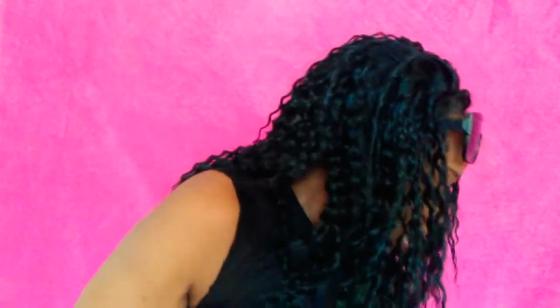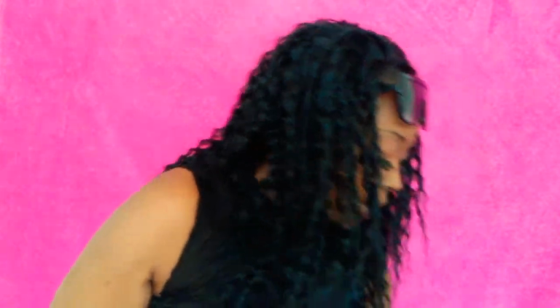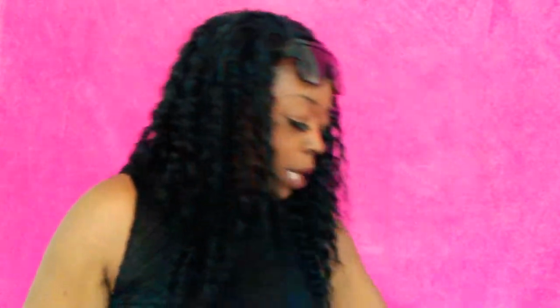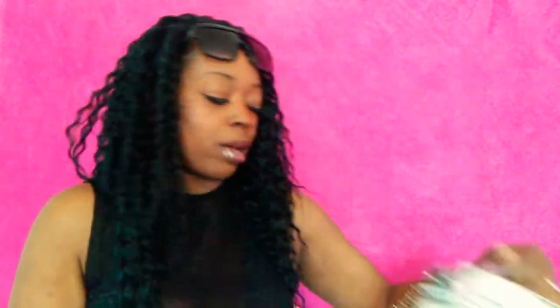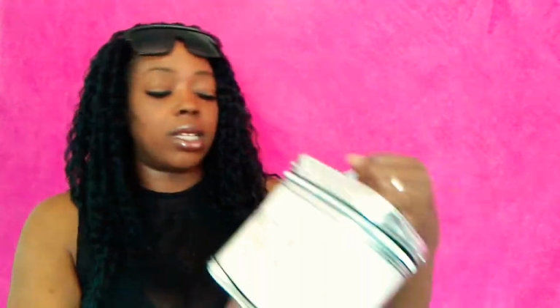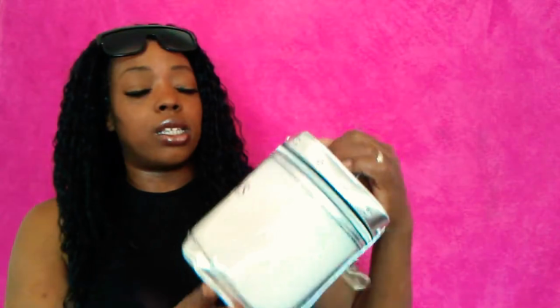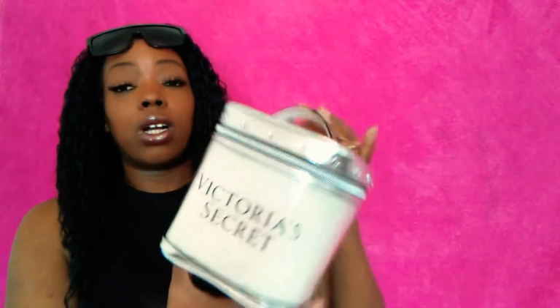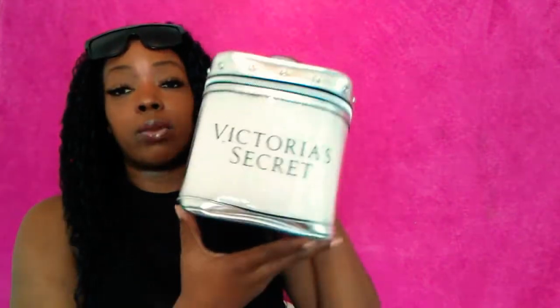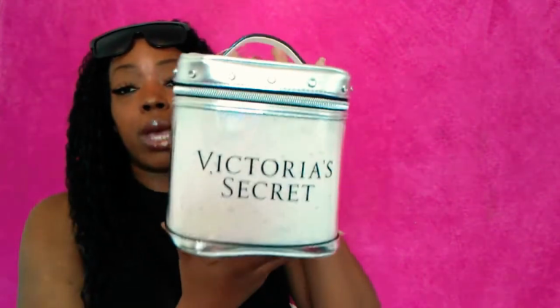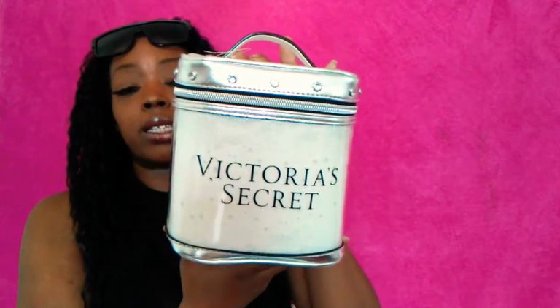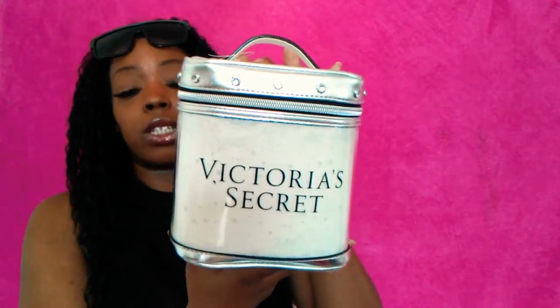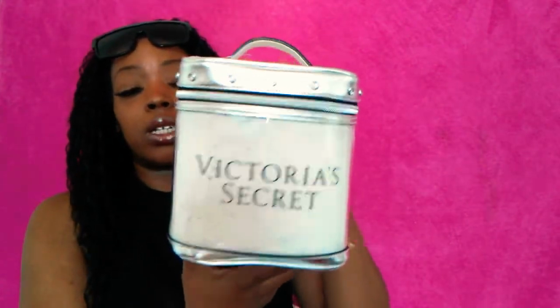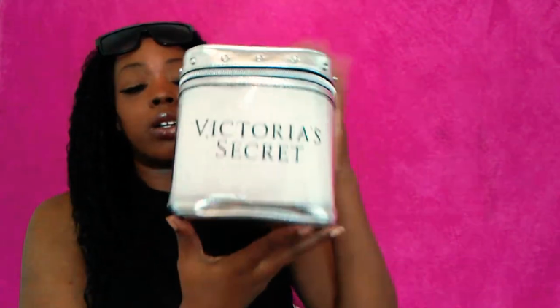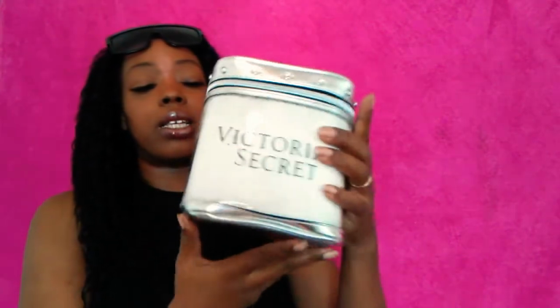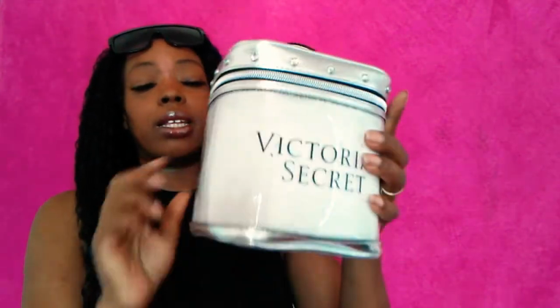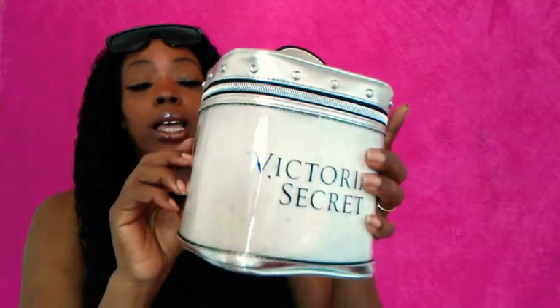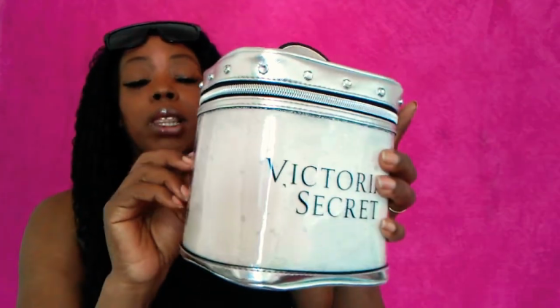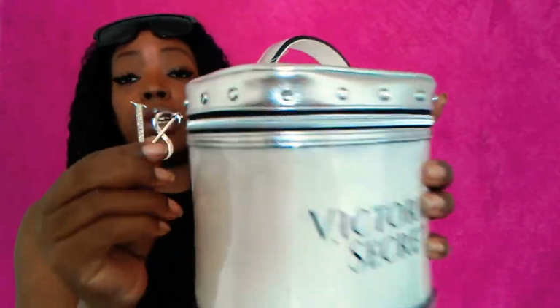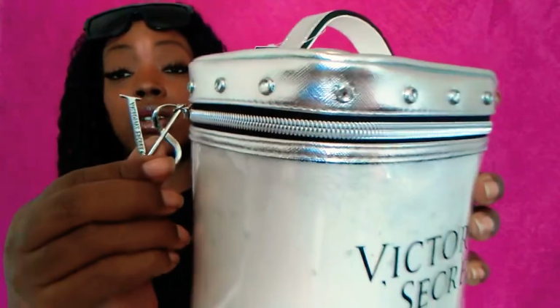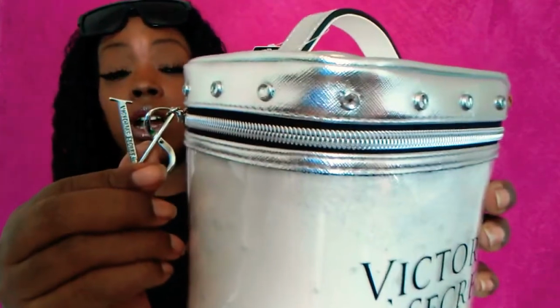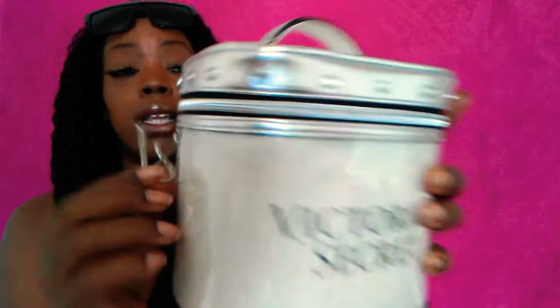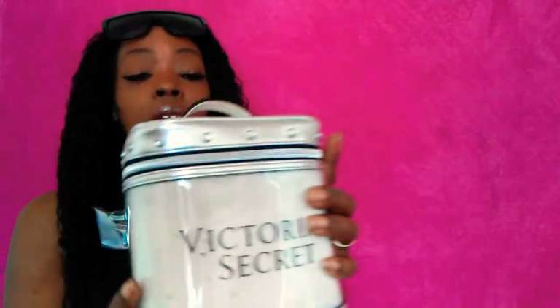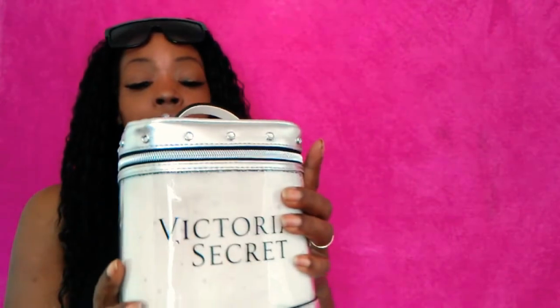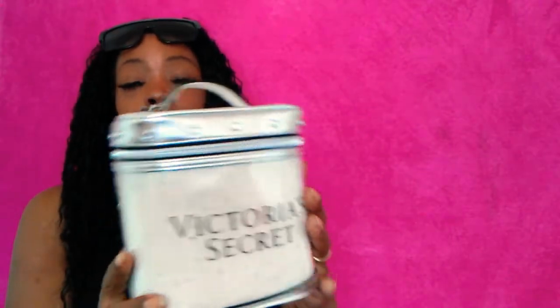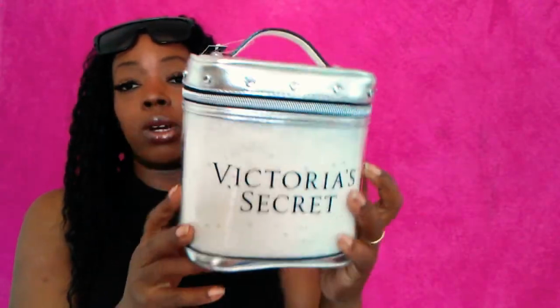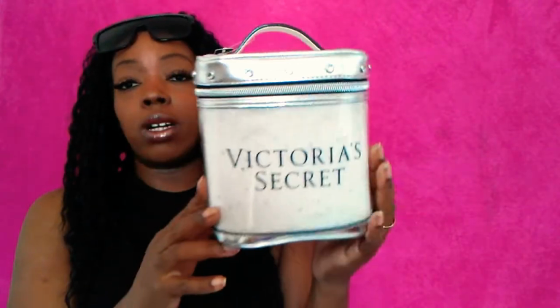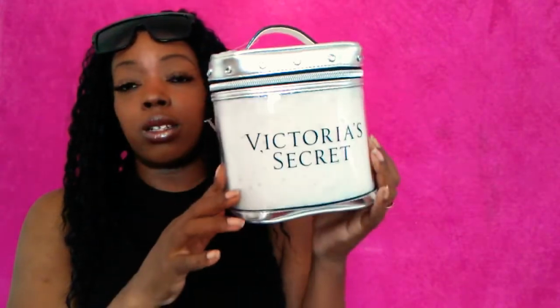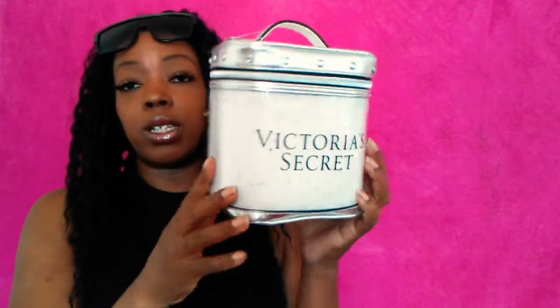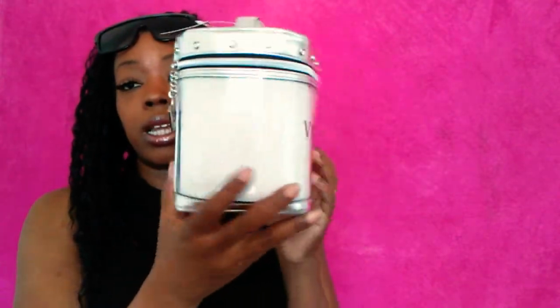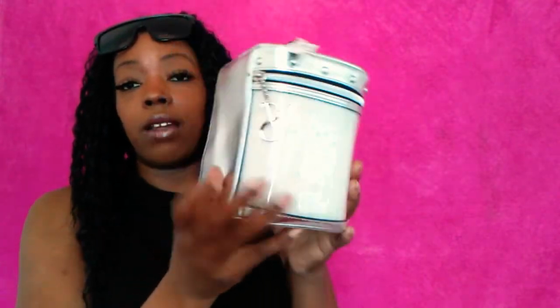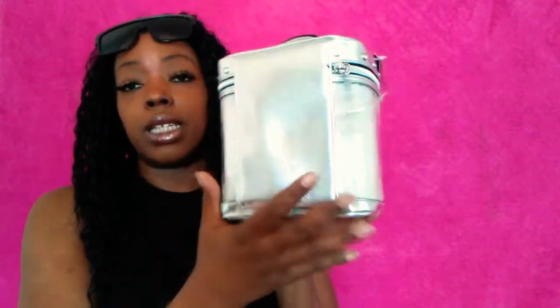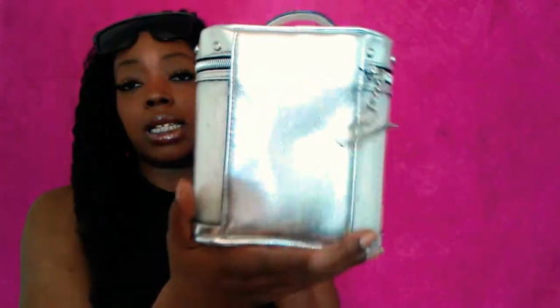Next I picked up this silver cosmetic bag that says Victoria's Secret. I am loving the little charm on it. This was originally $24 and I got it for $6.